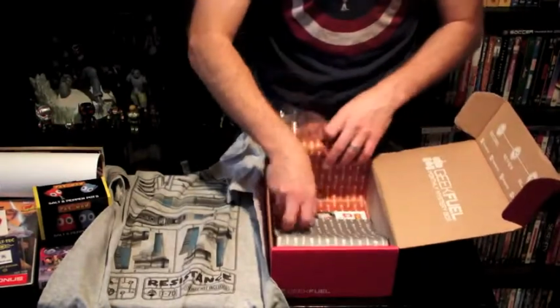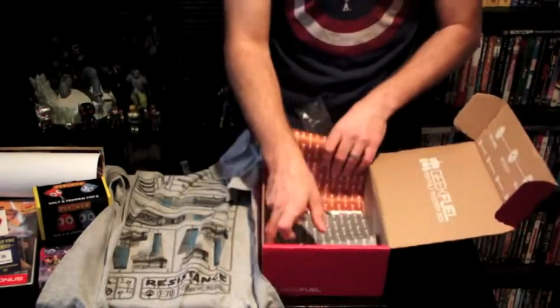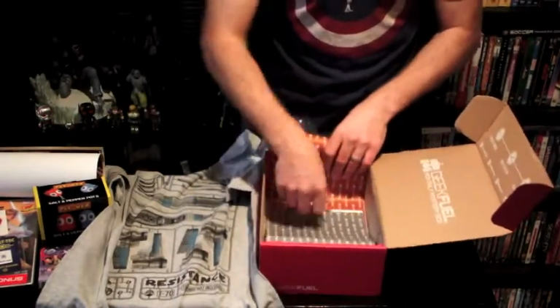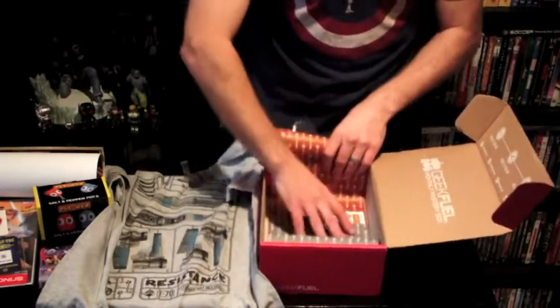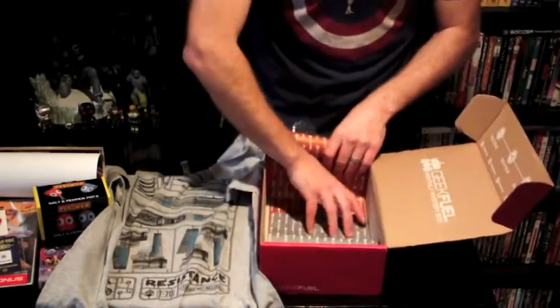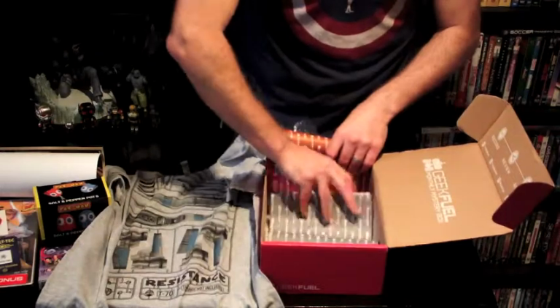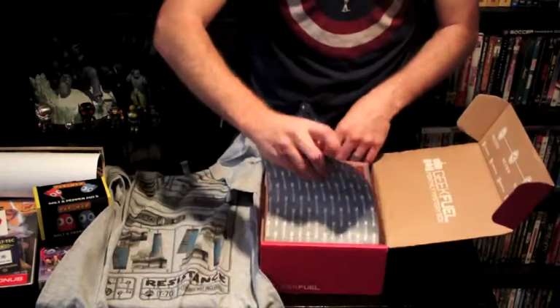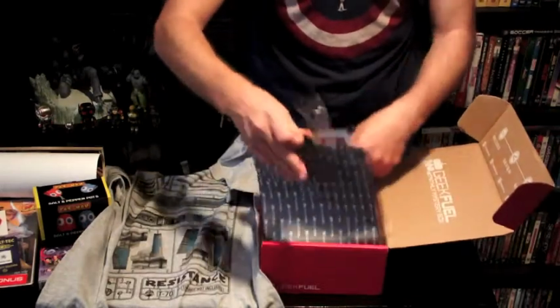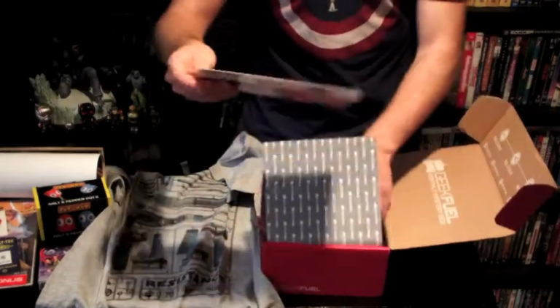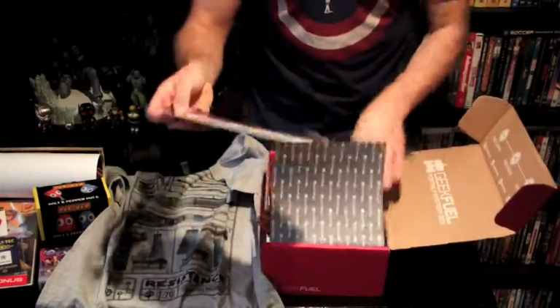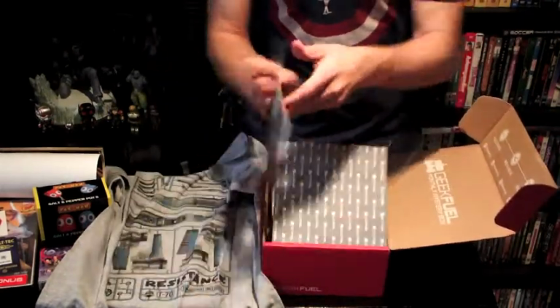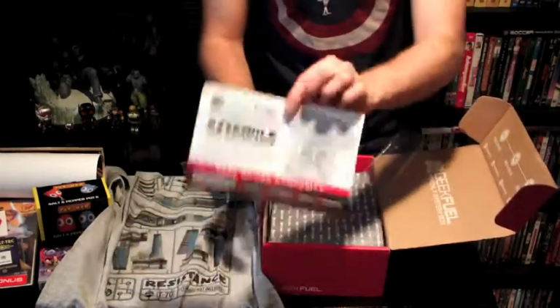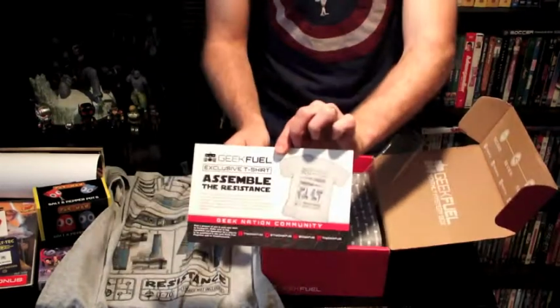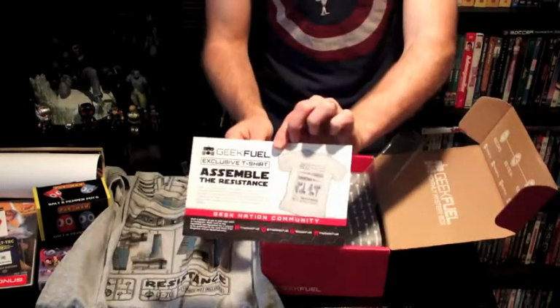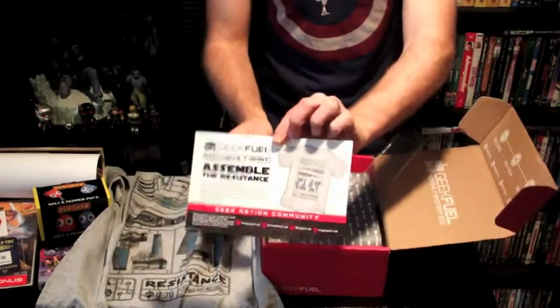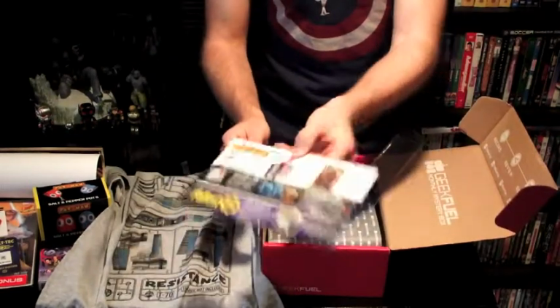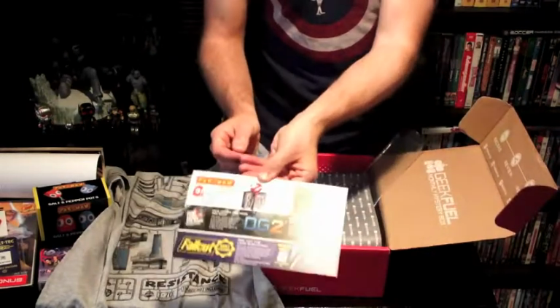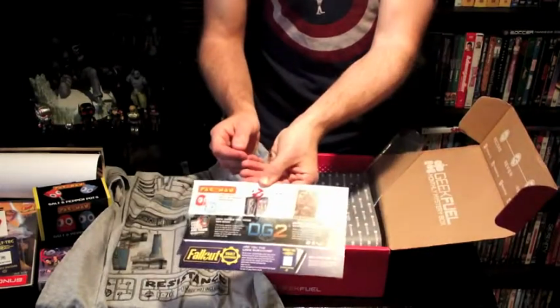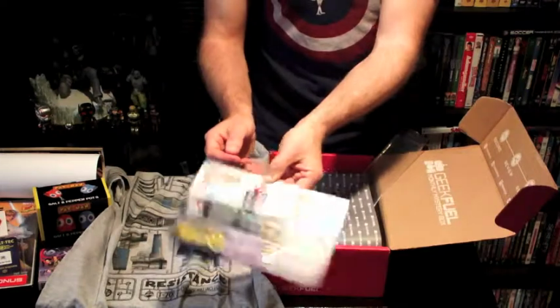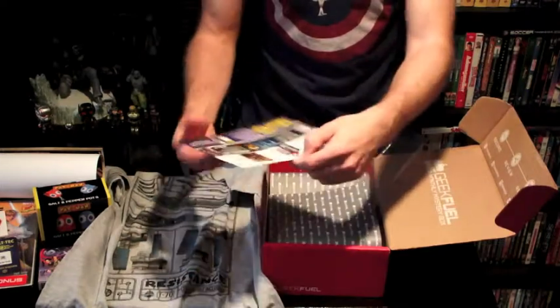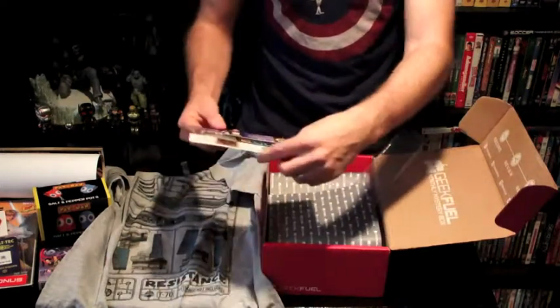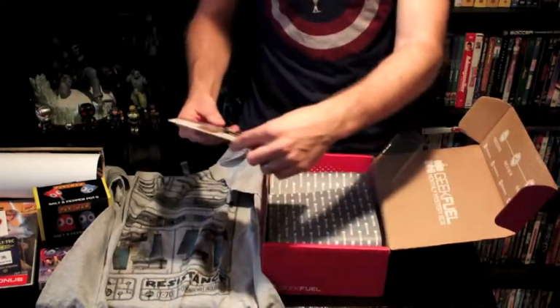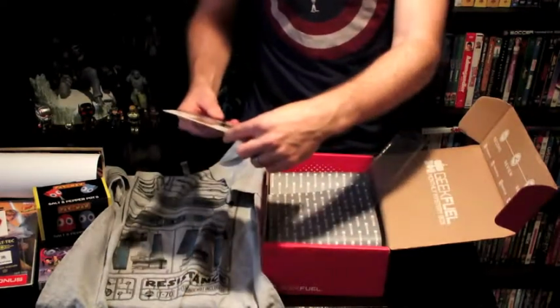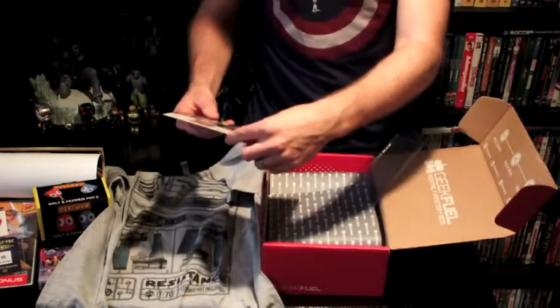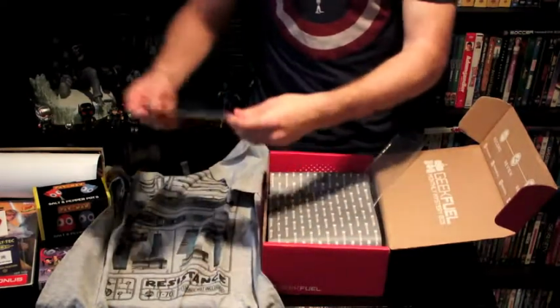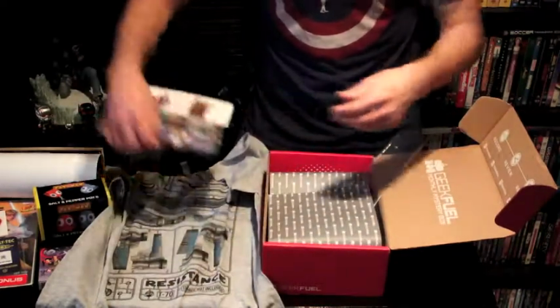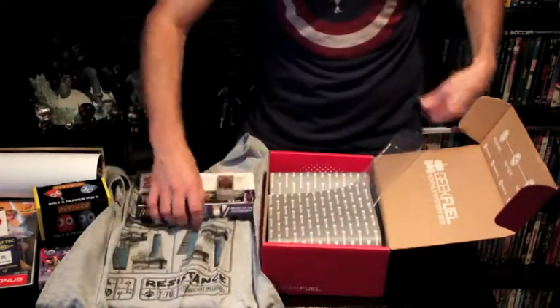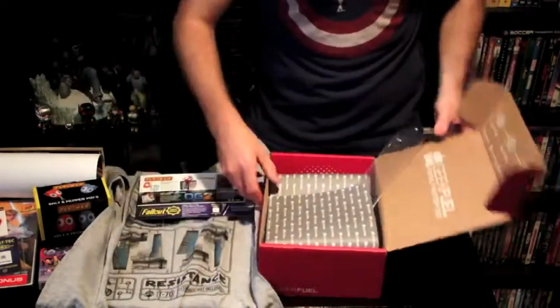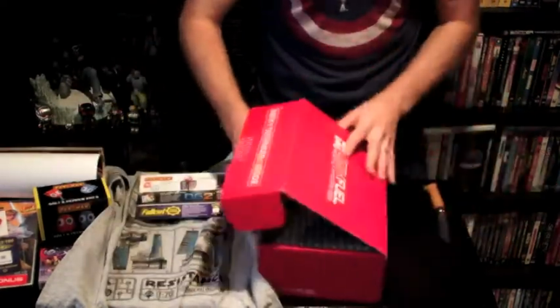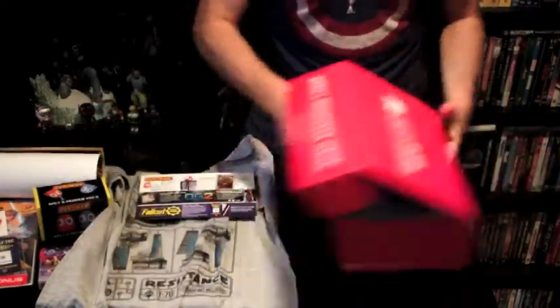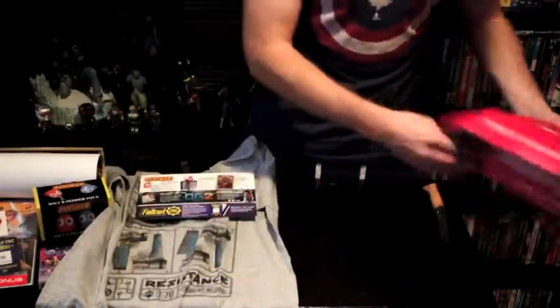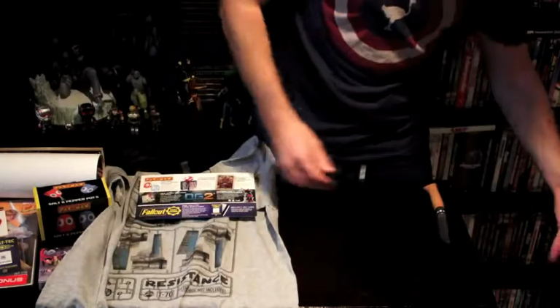Alright, what else is at the bottom here? Oh, we just have their little card on what was included. There you go — so that is what is in this geek box.